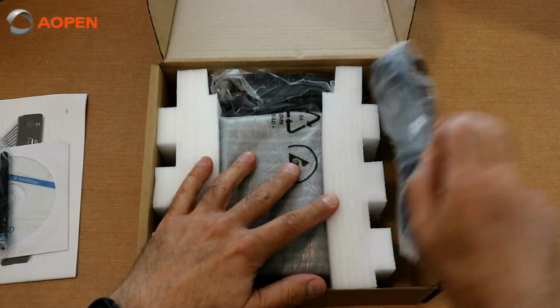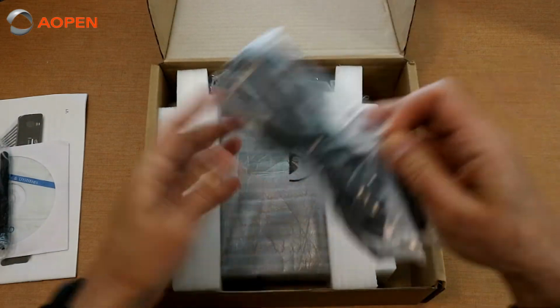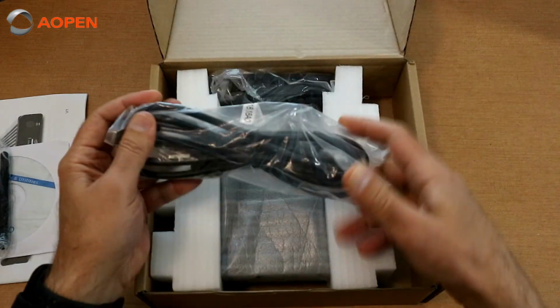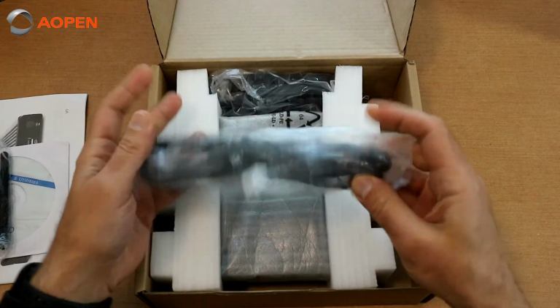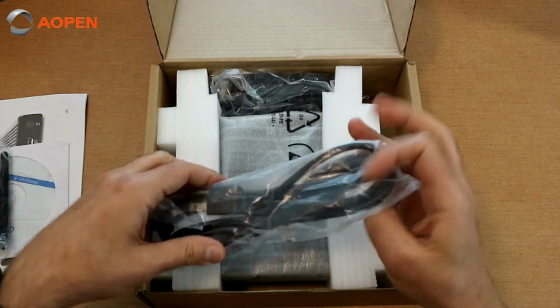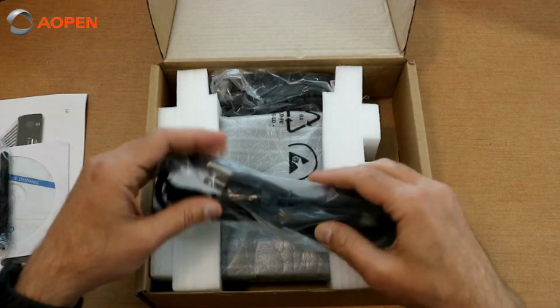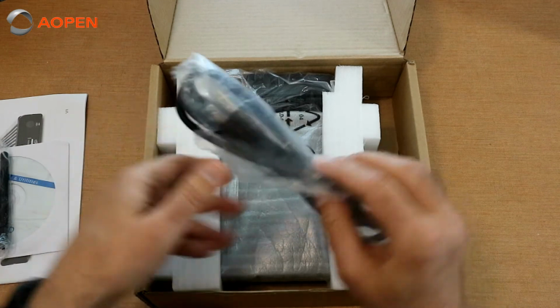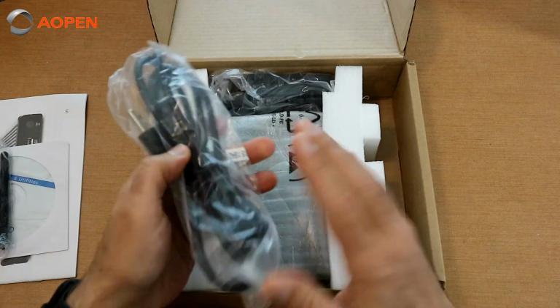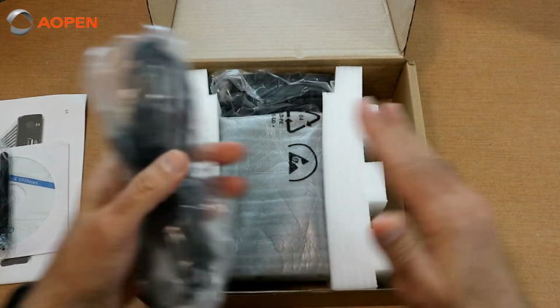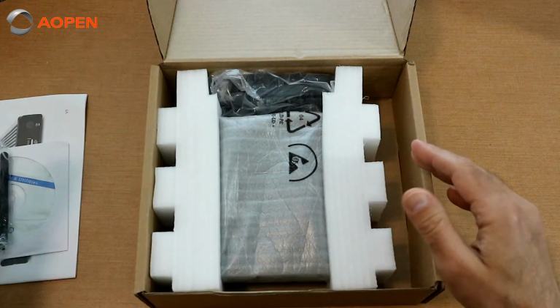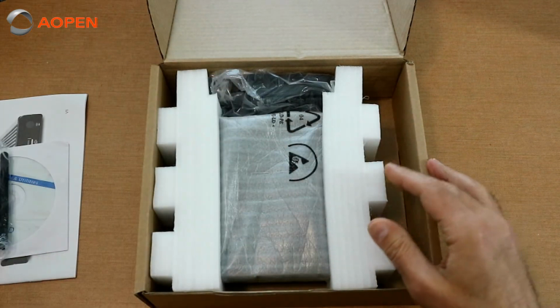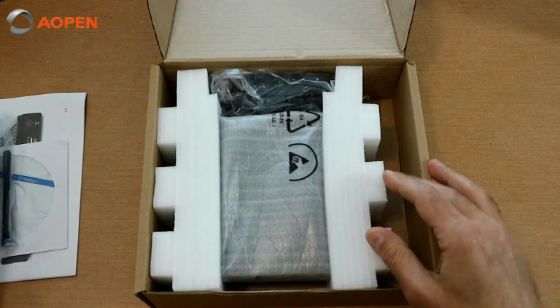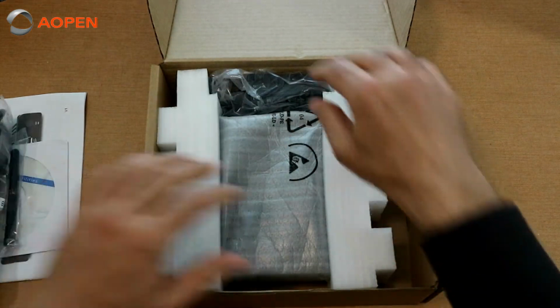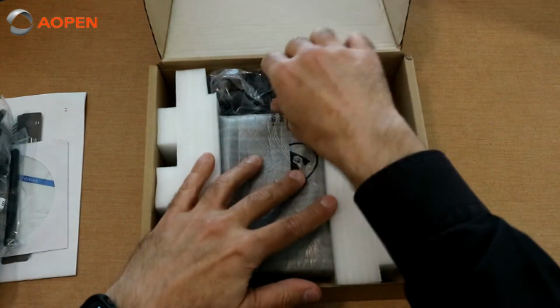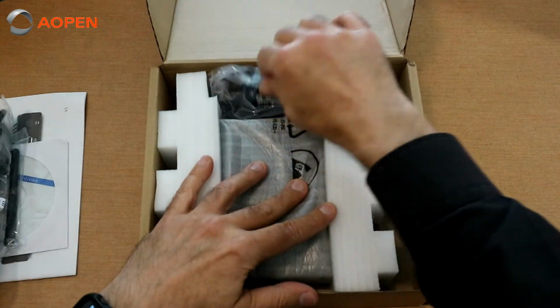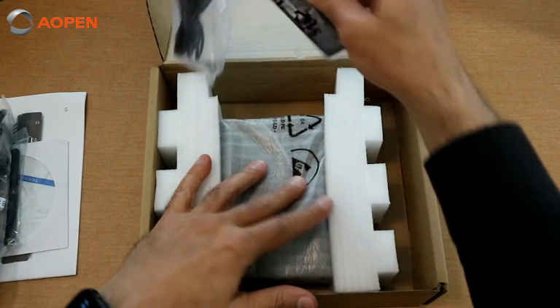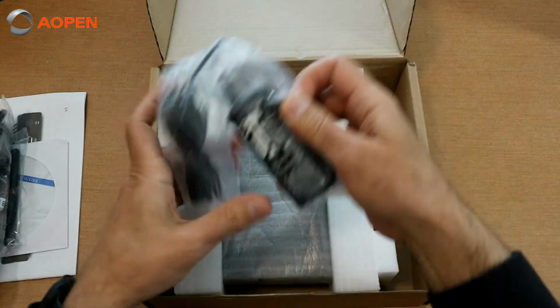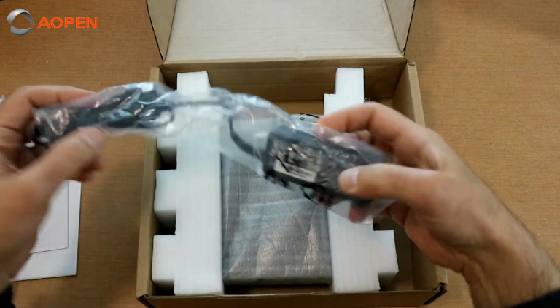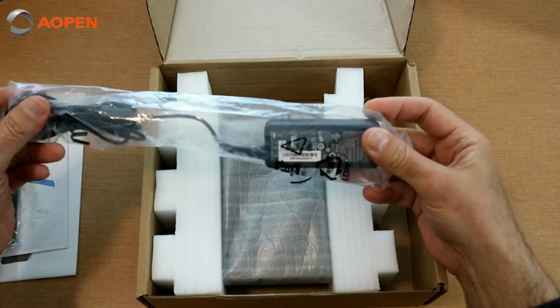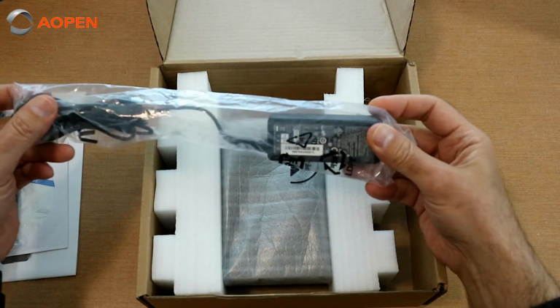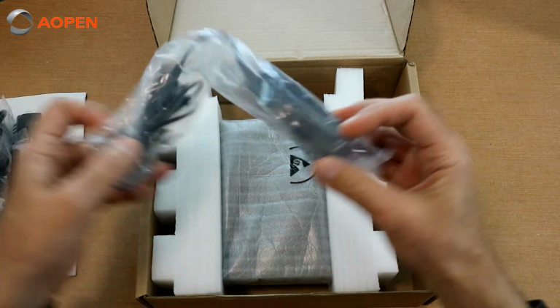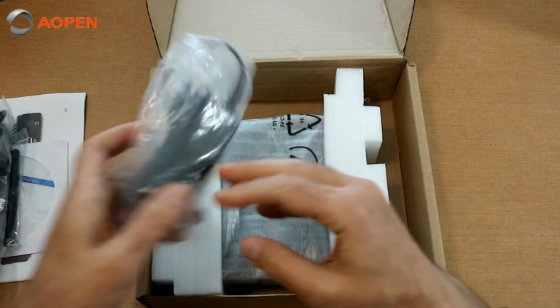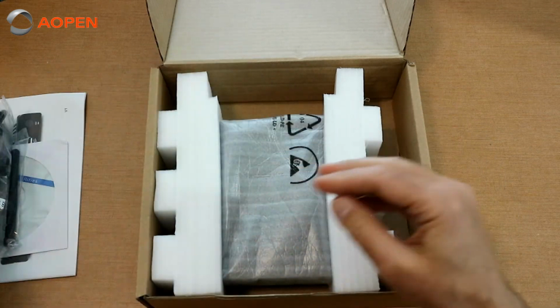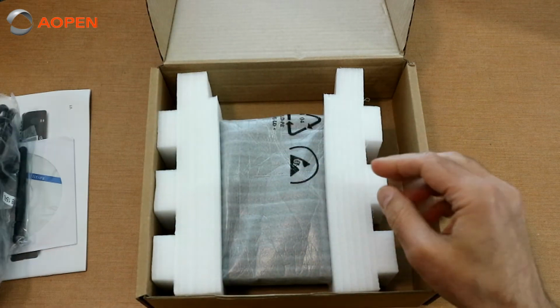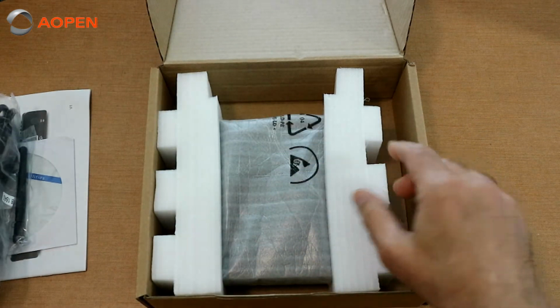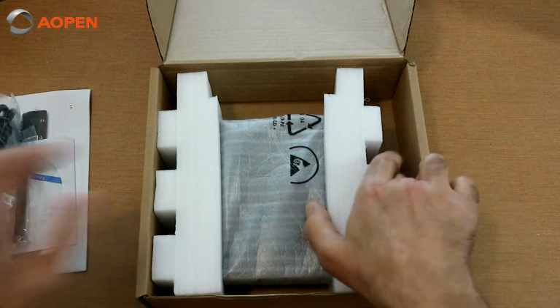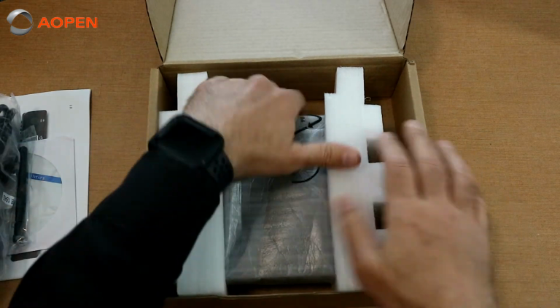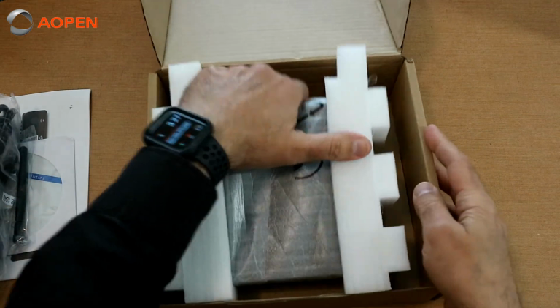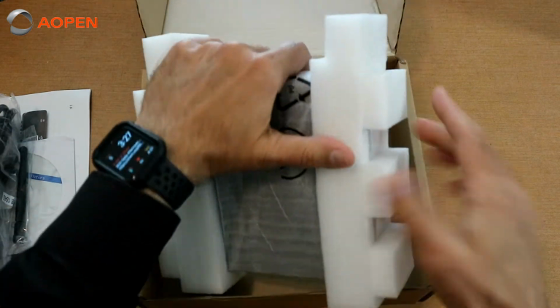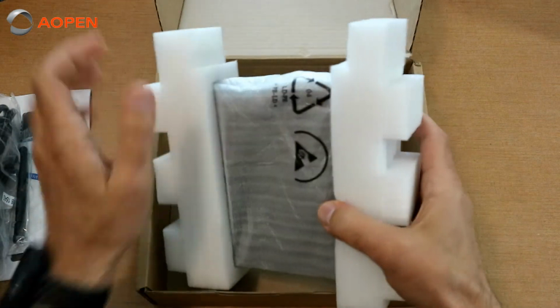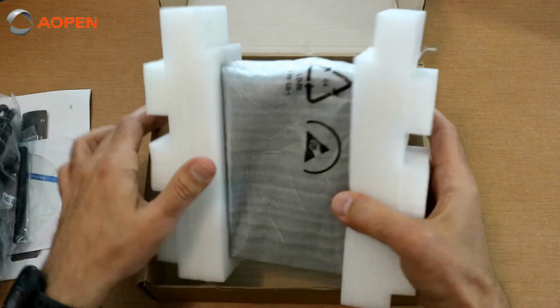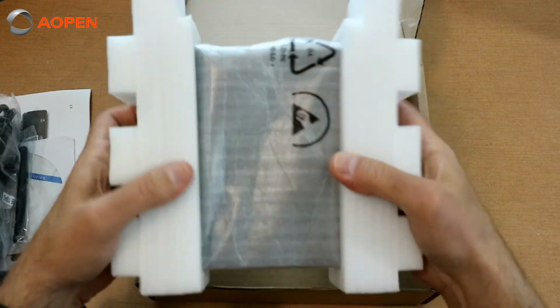We have, of course, our power cable right here, and the power supply itself — very small. And the unit, very well packaged.